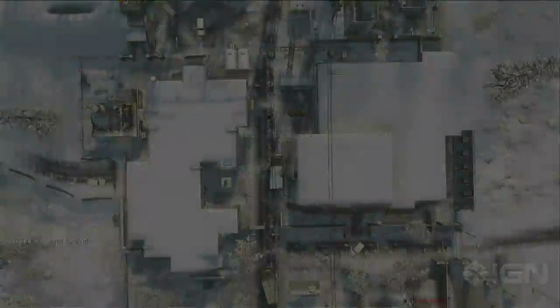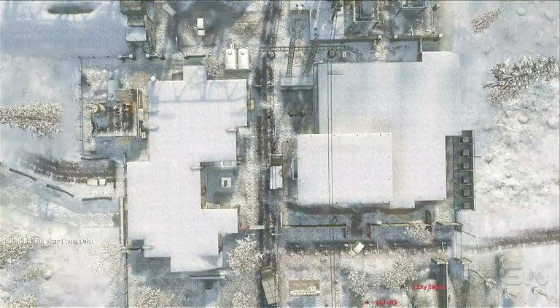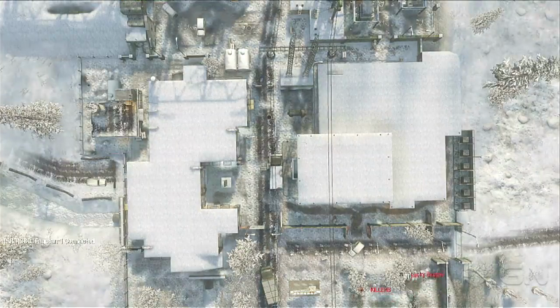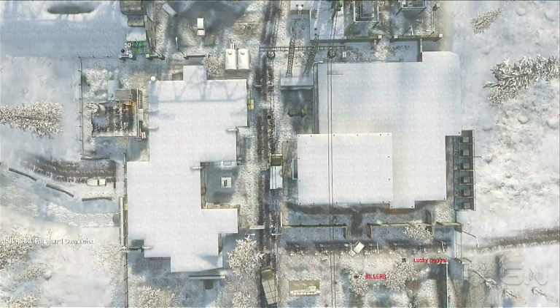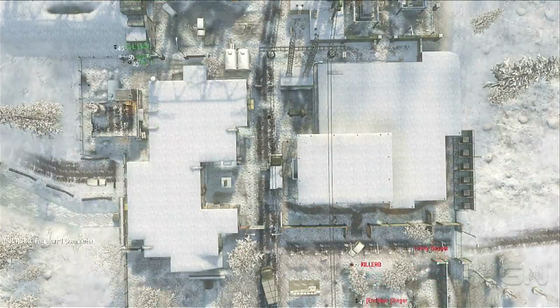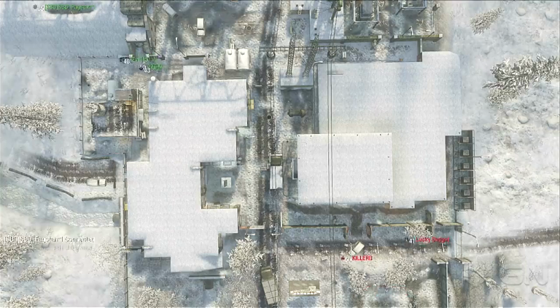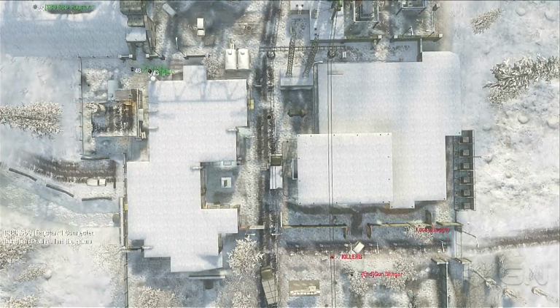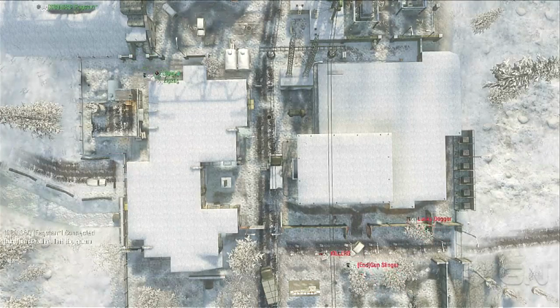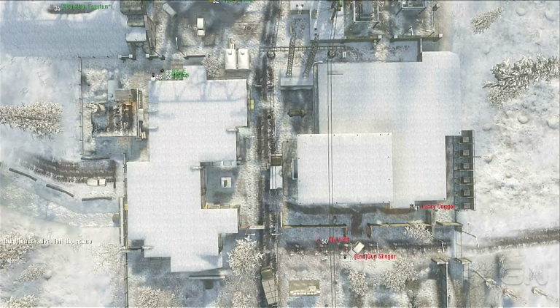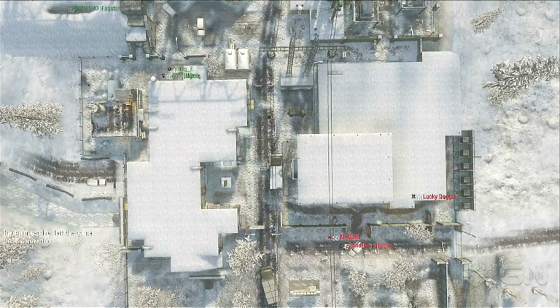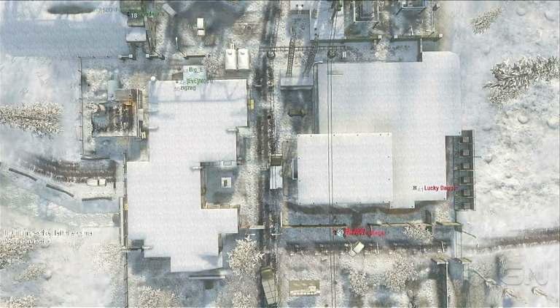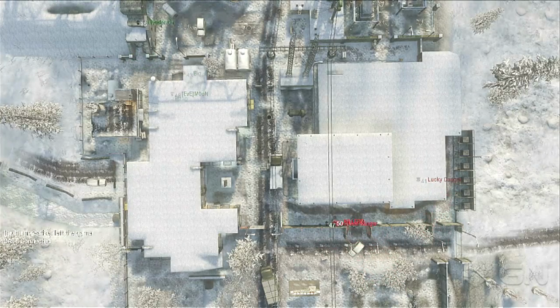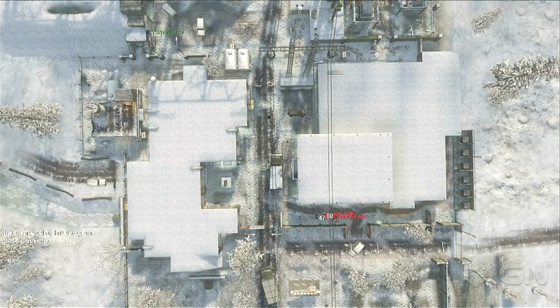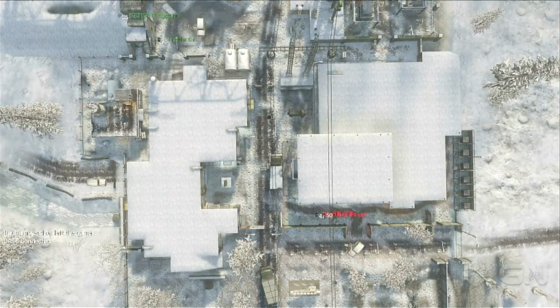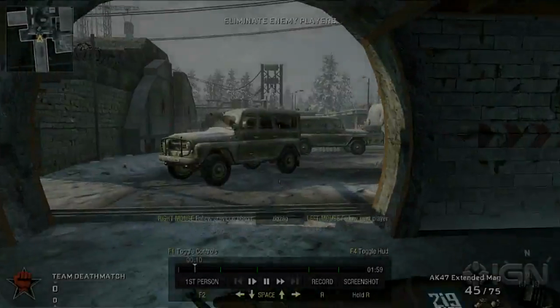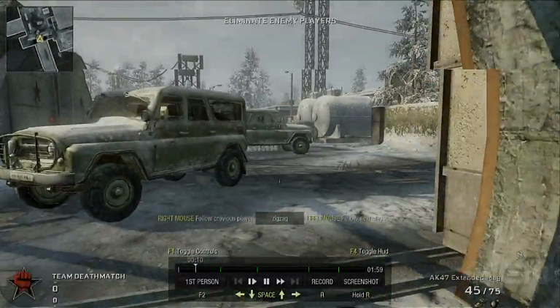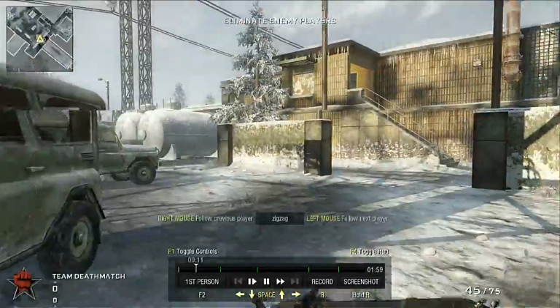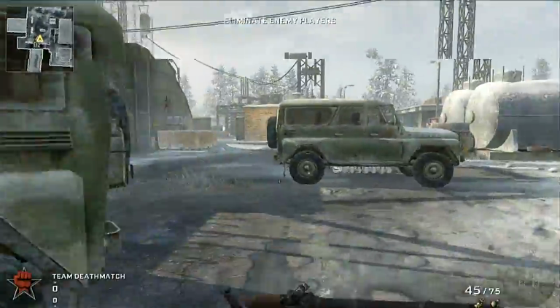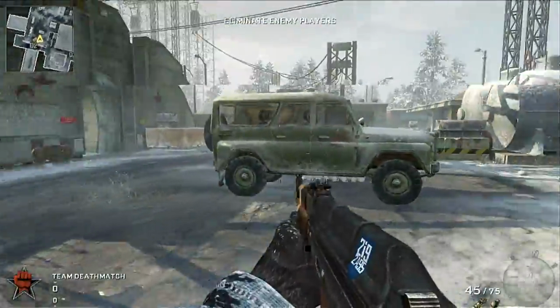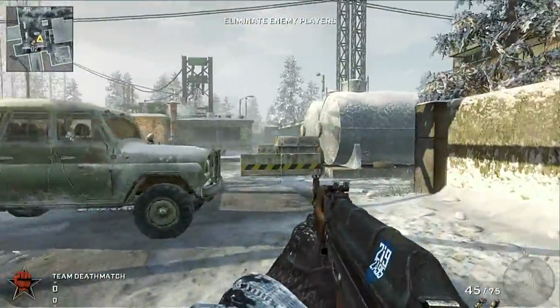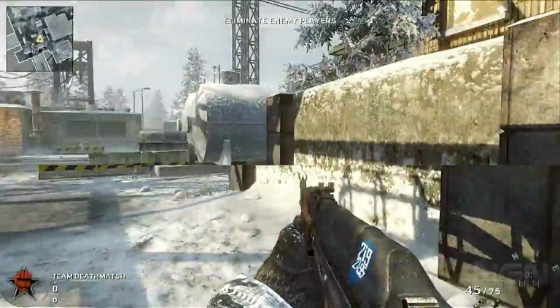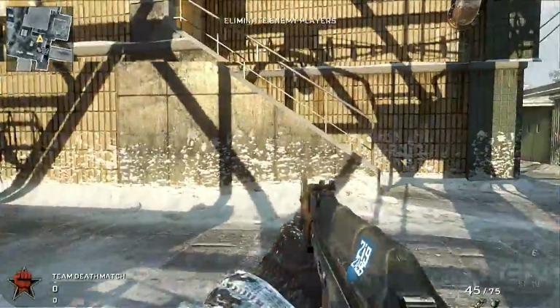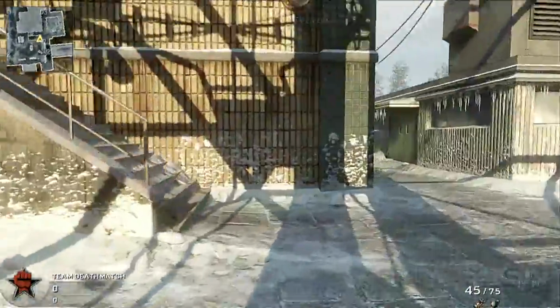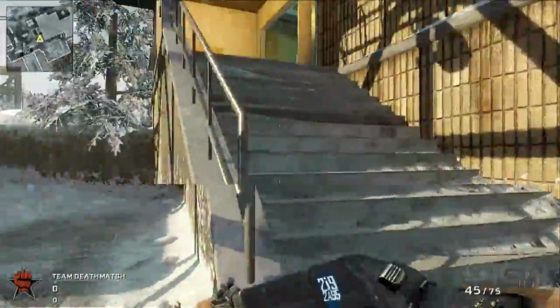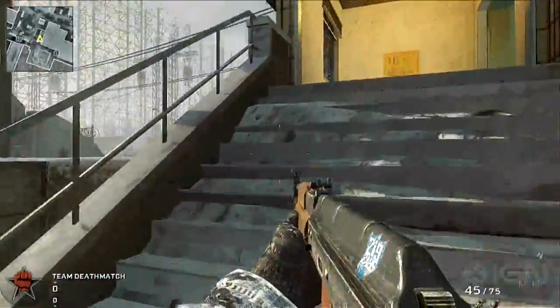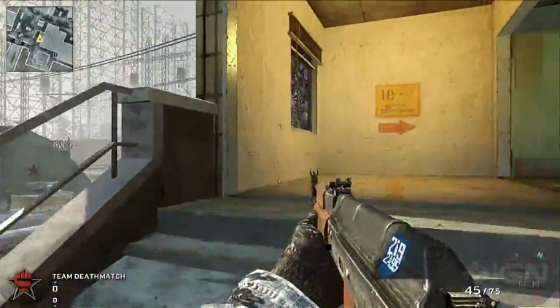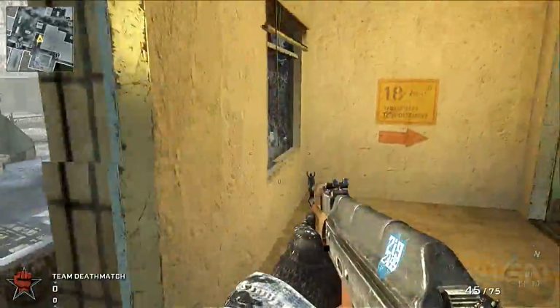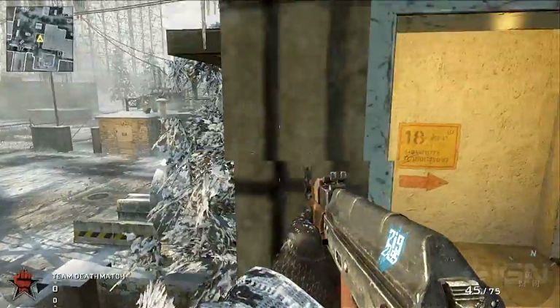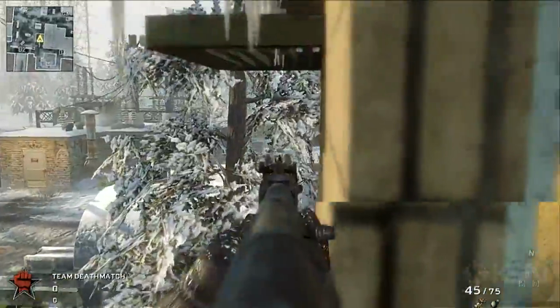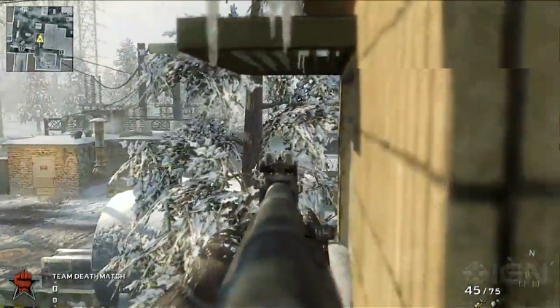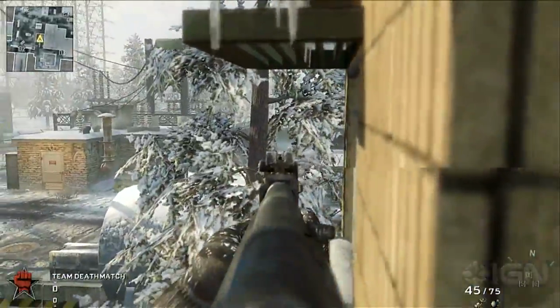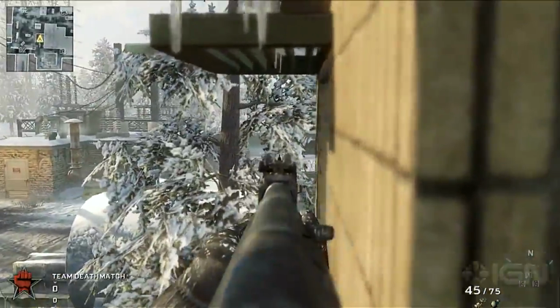This outside snow map revolves around two major buildings and the close encounters they provide. Here we are spawning as Spetsnaz in this back hangar. As you come out into the parking lot, you can head up these stairs that lead into the mid control room.